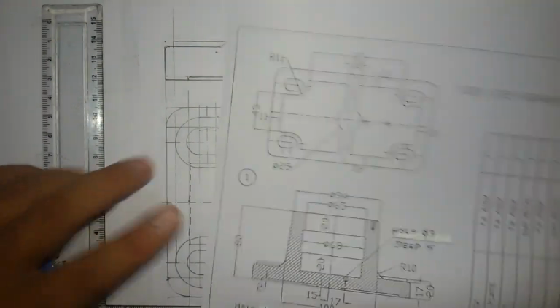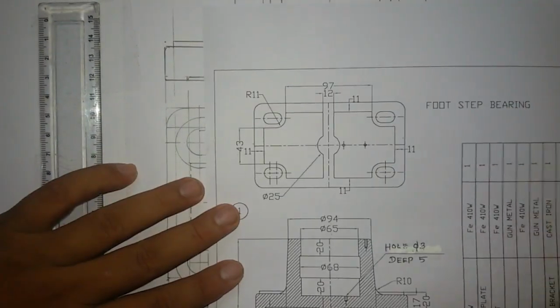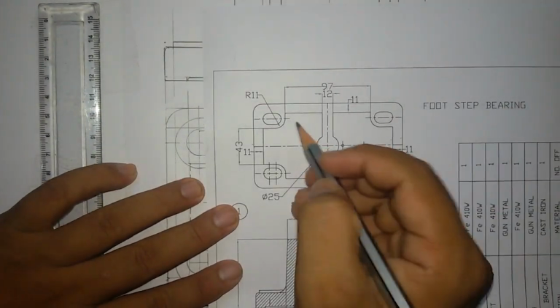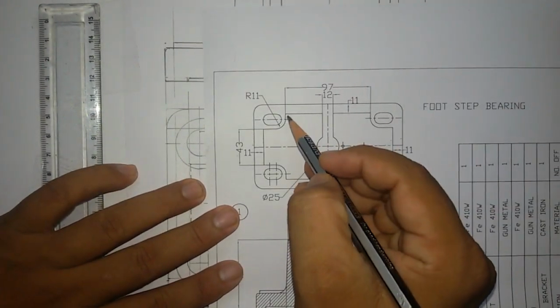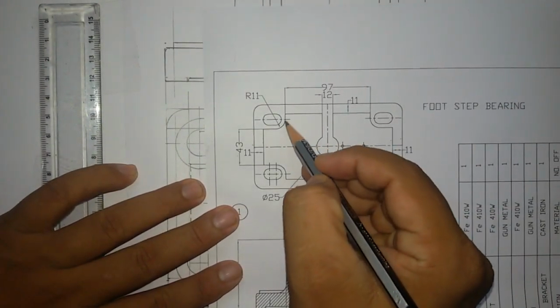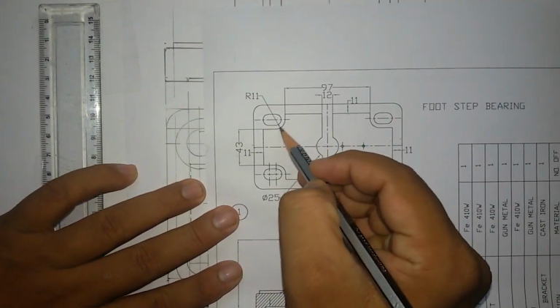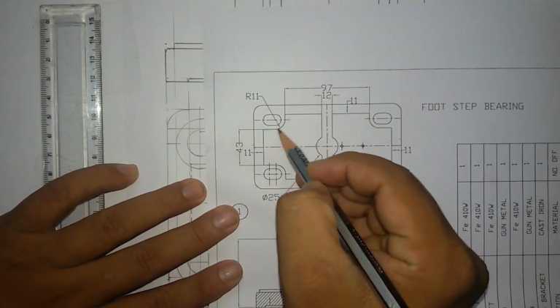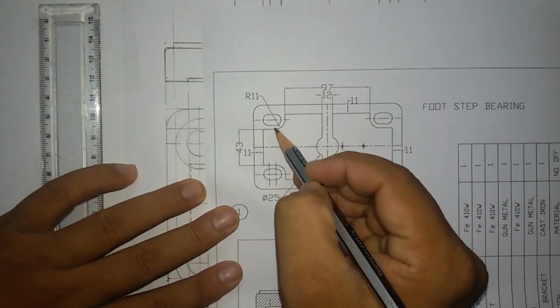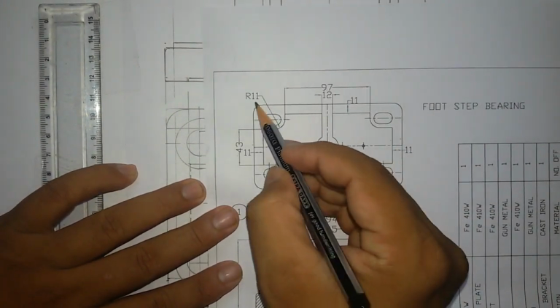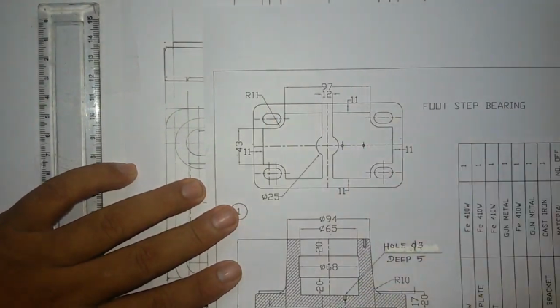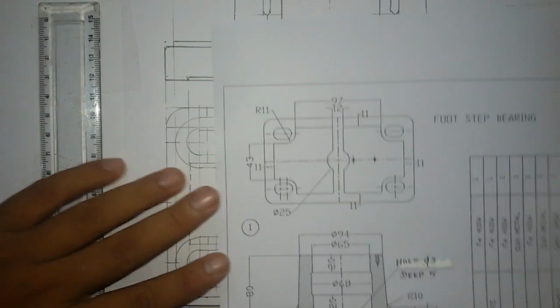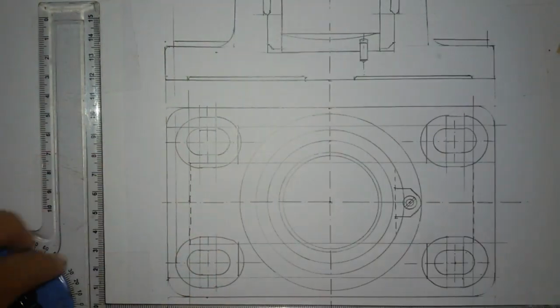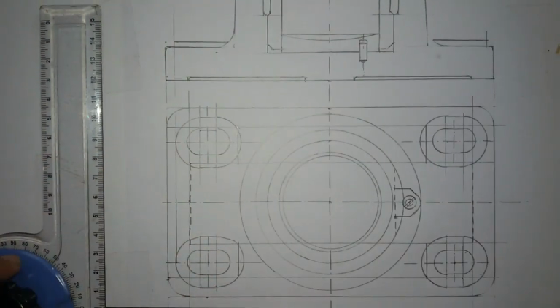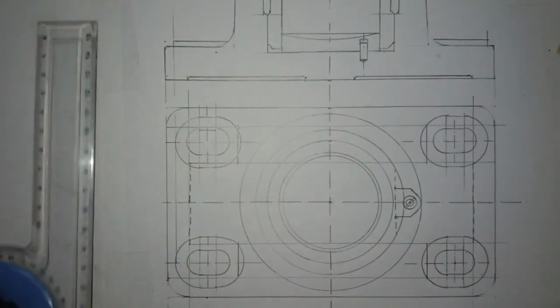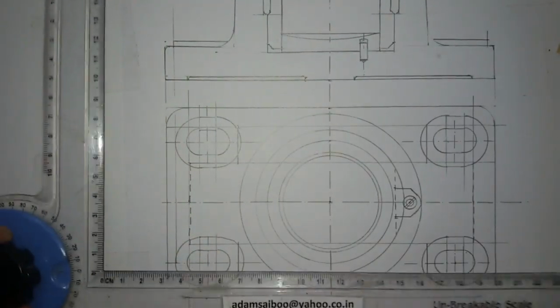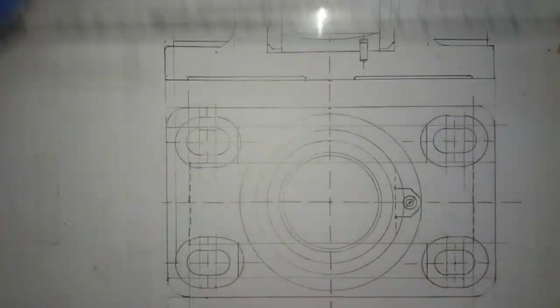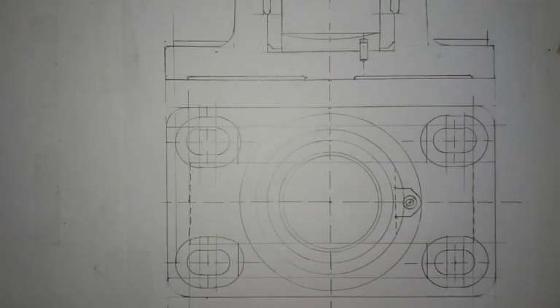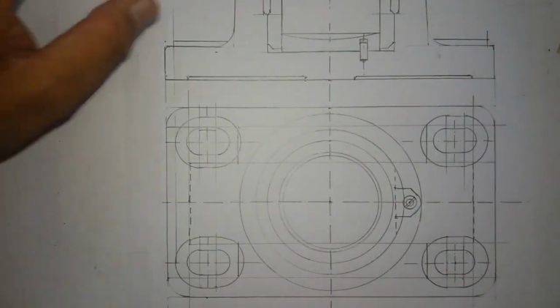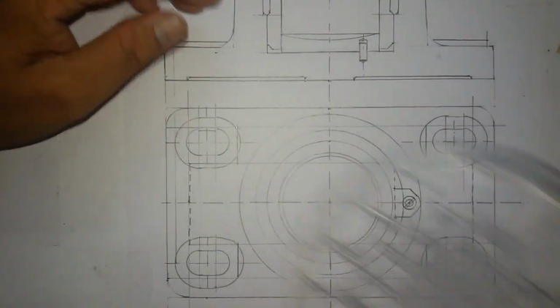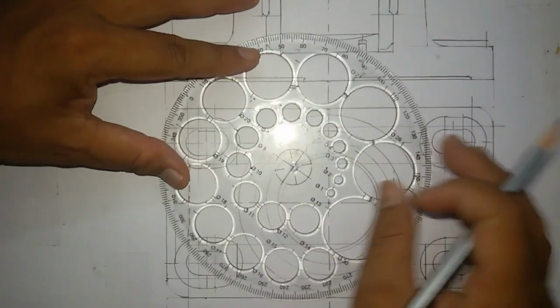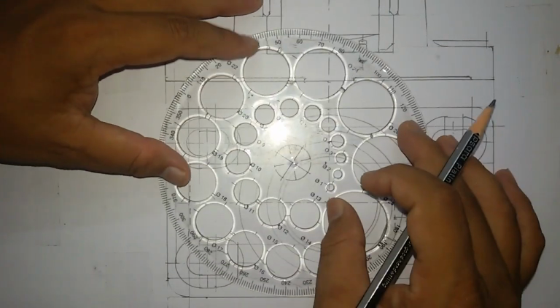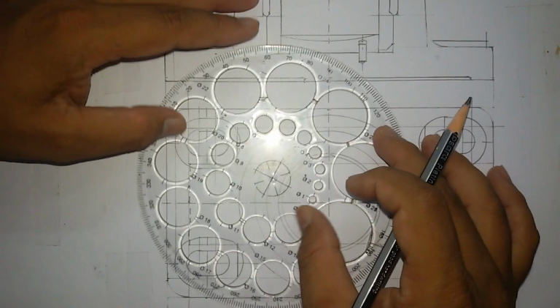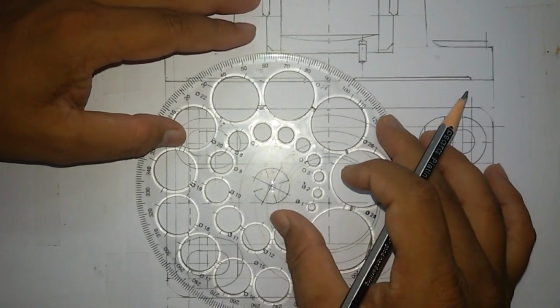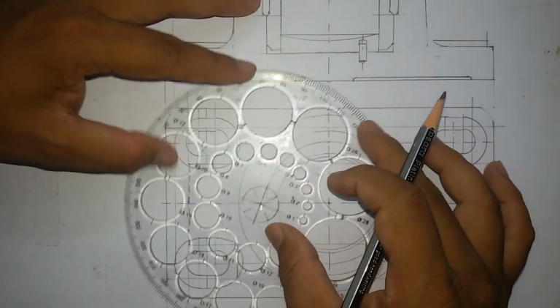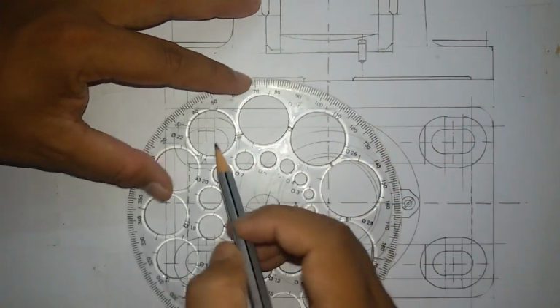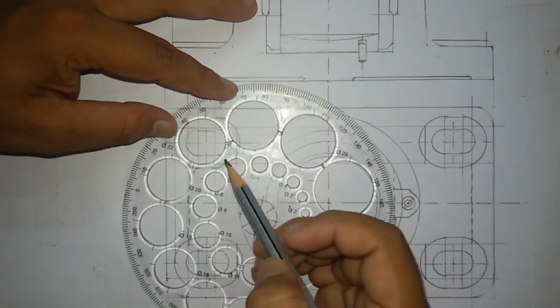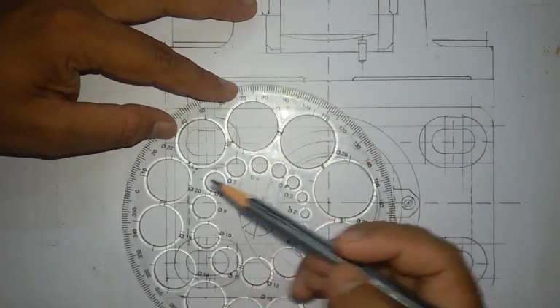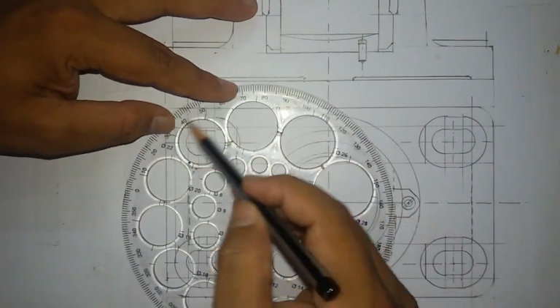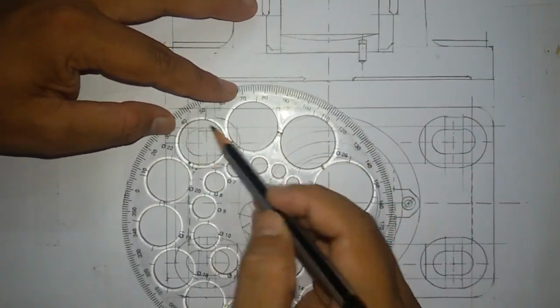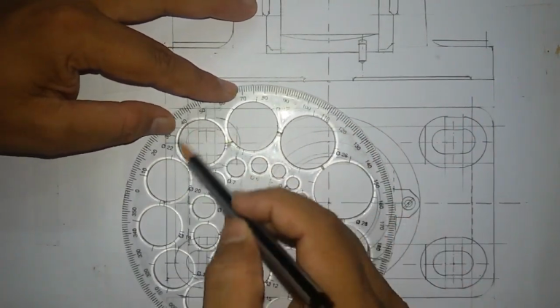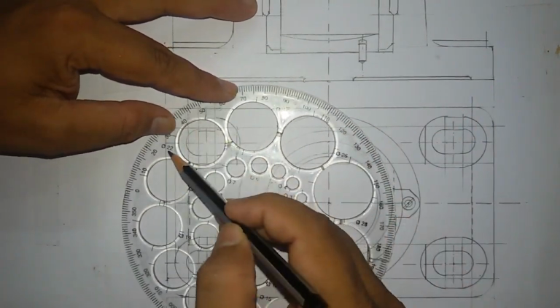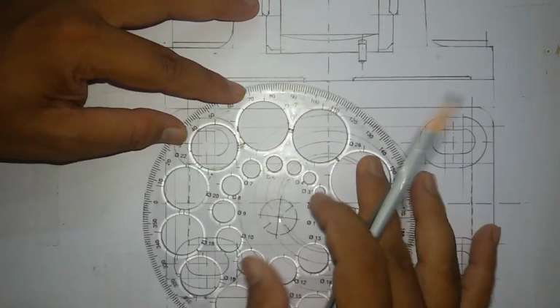Next you can see here an arc of radius 11mm. This flow circle whose diameter will be 22mm — so this is the circle of diameter 22mm.